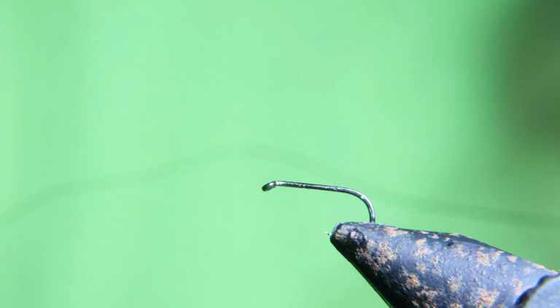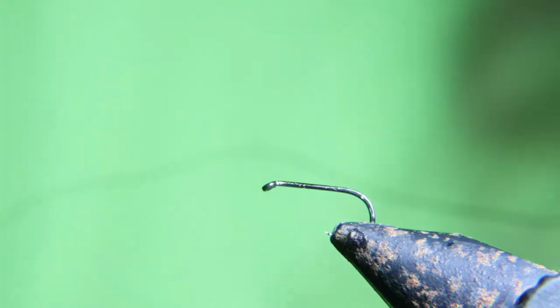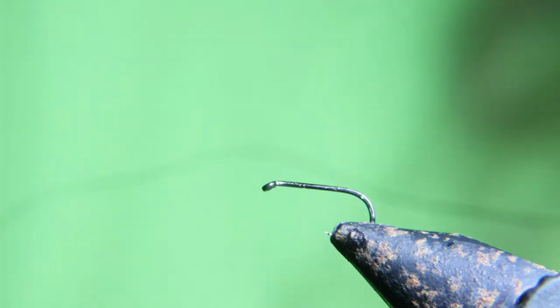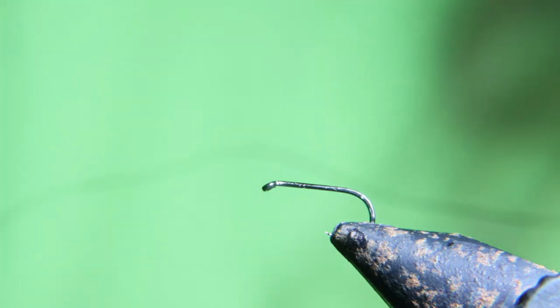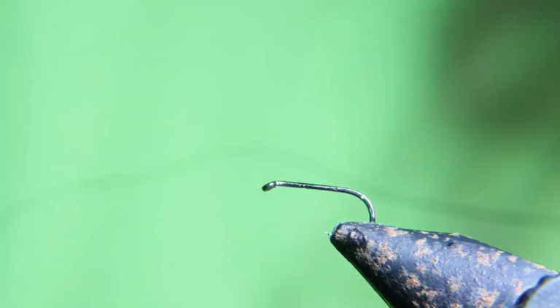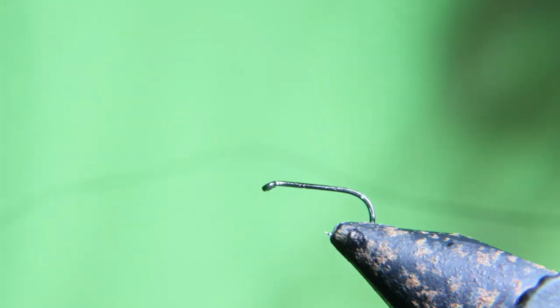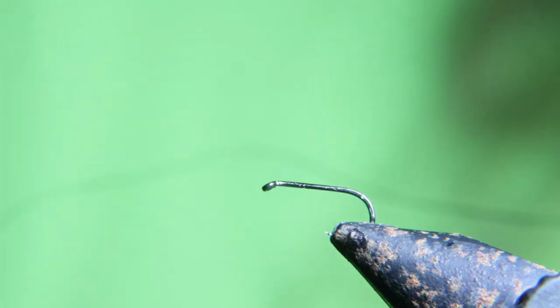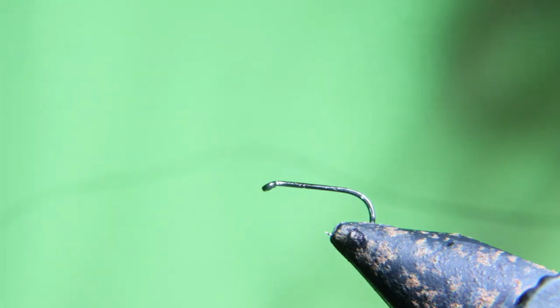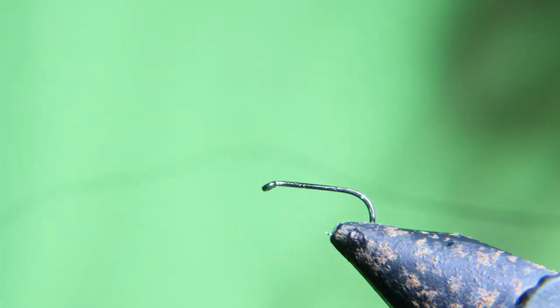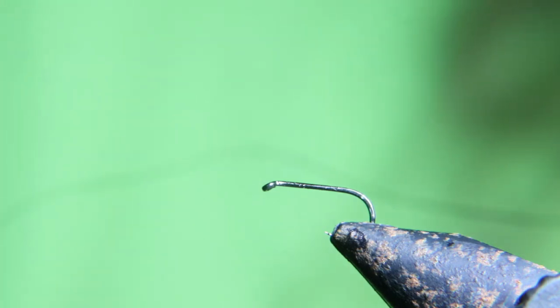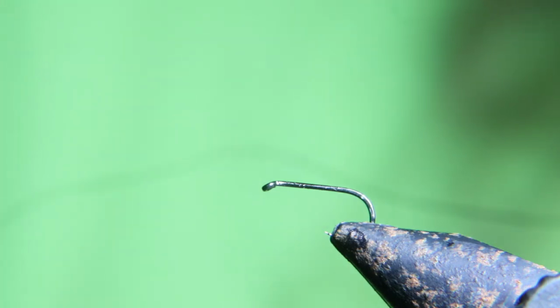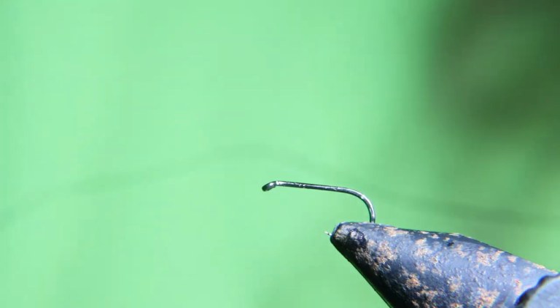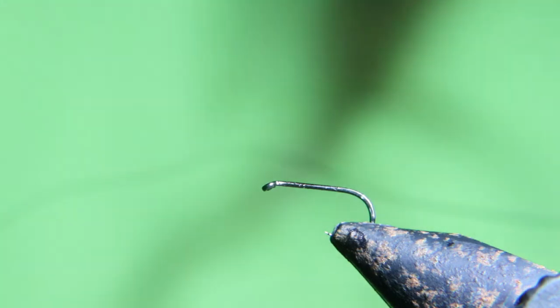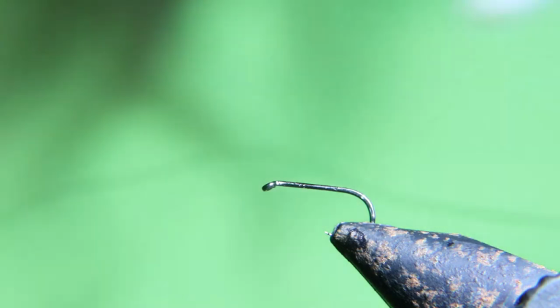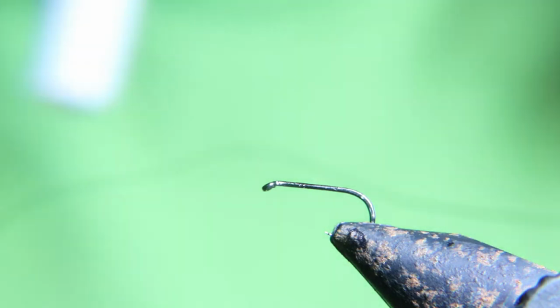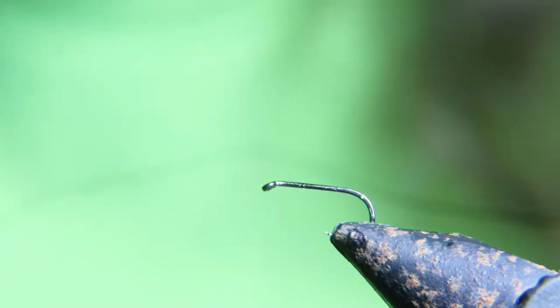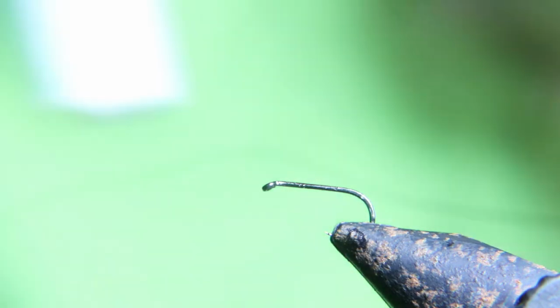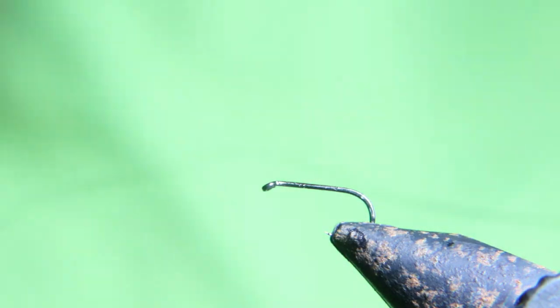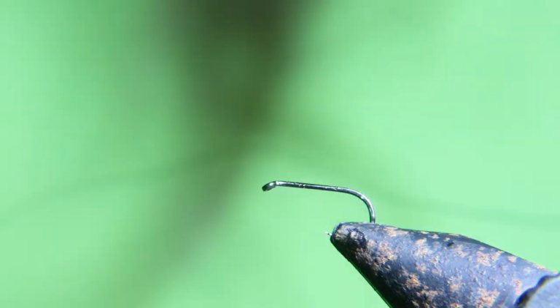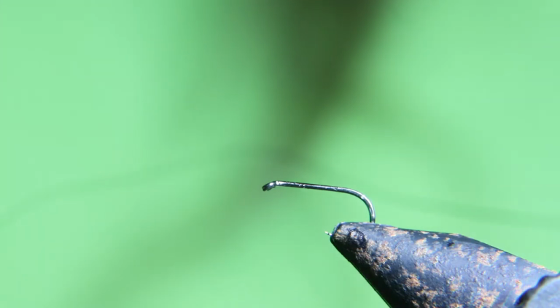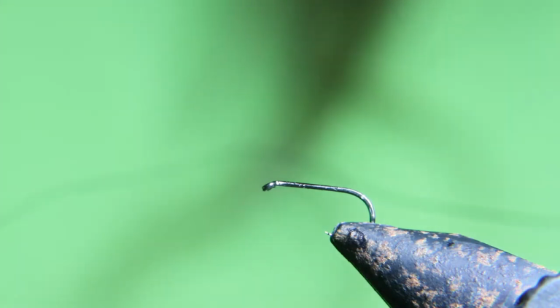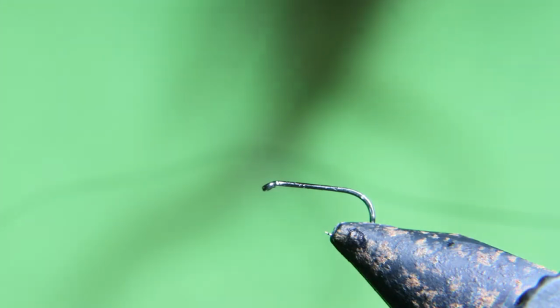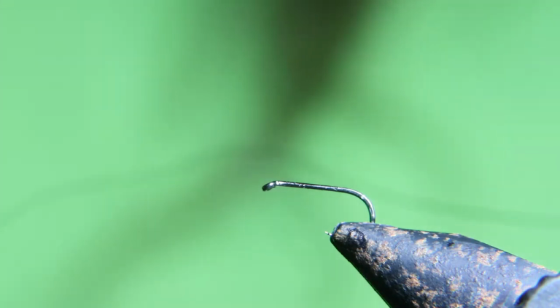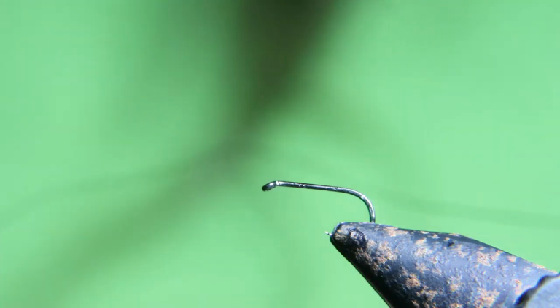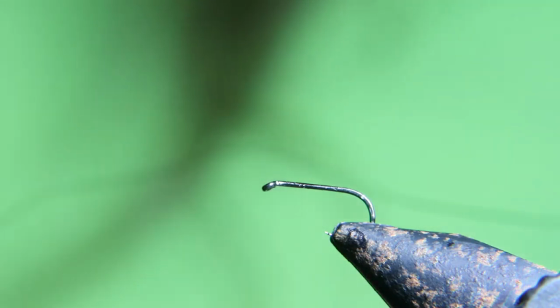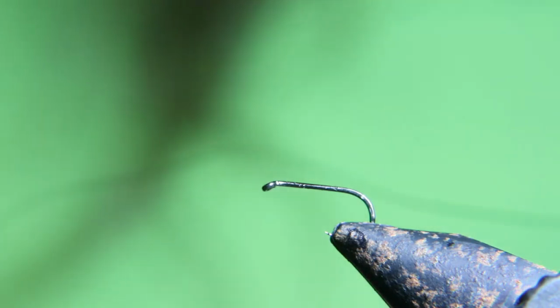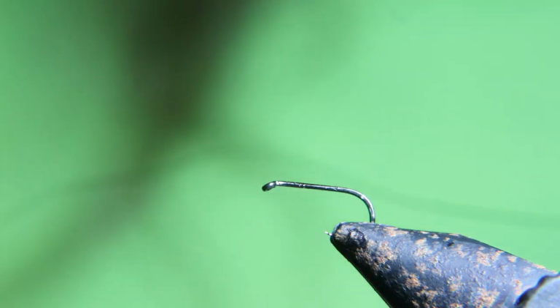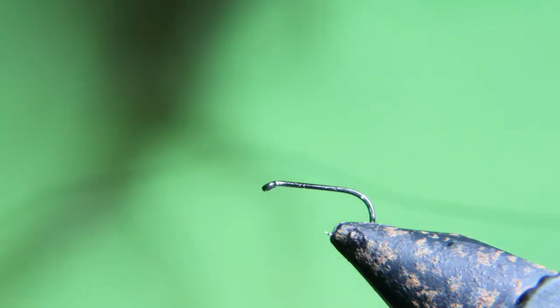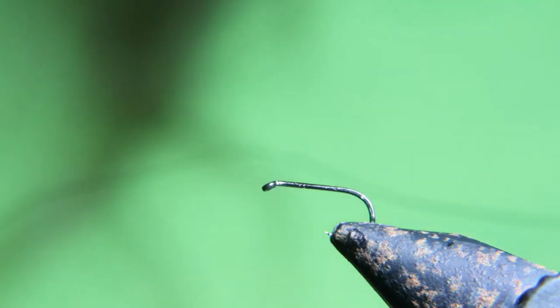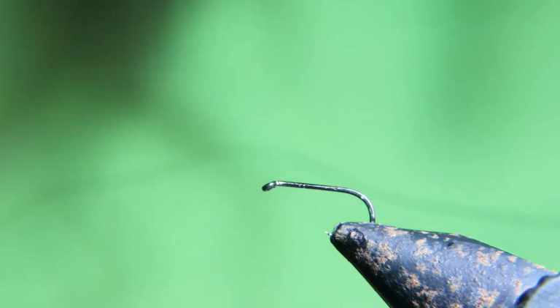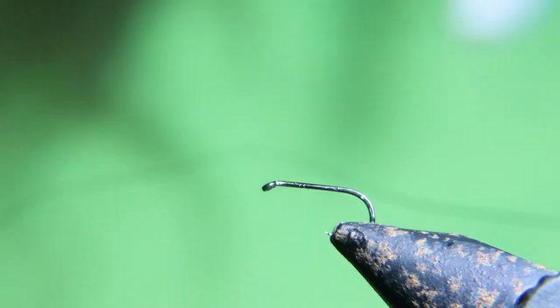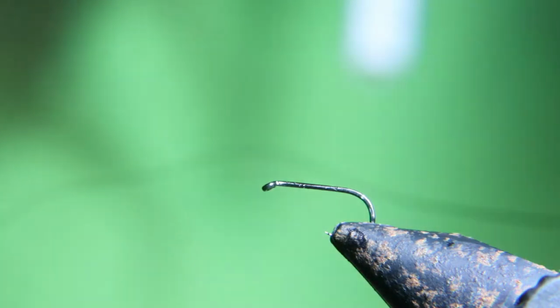Hey, today we're gonna tie the easiest deadliest caddis with a top-secret technique you'll never see anywhere else. Let's get to the fly.